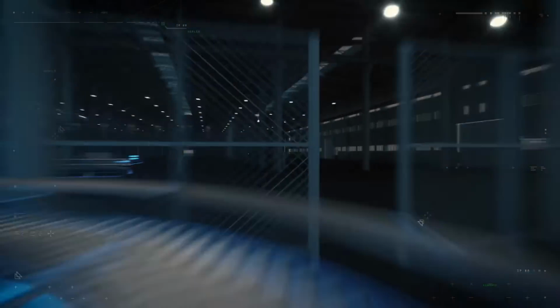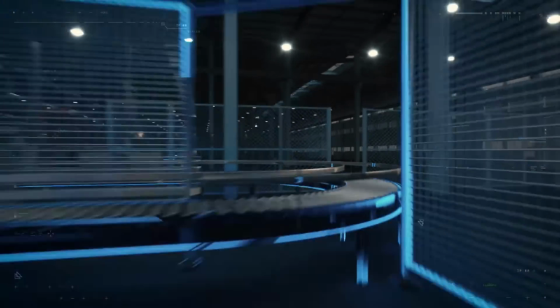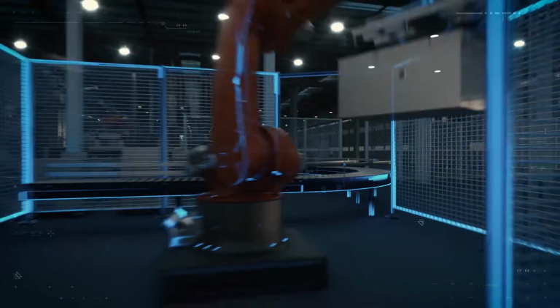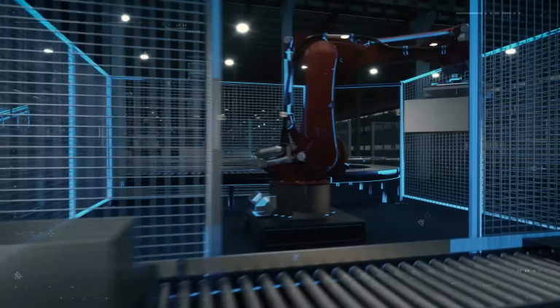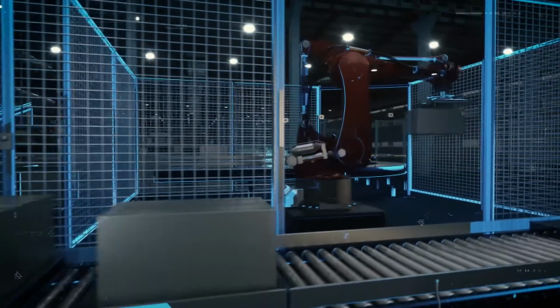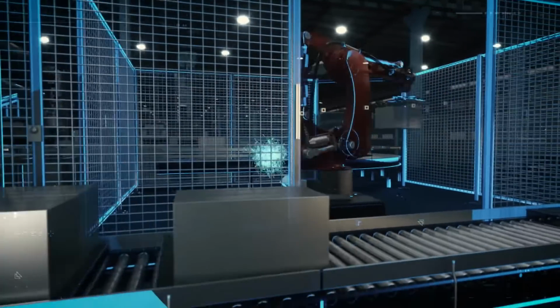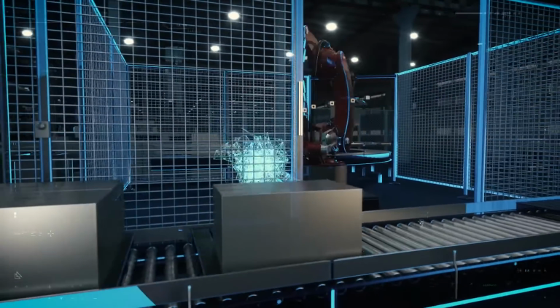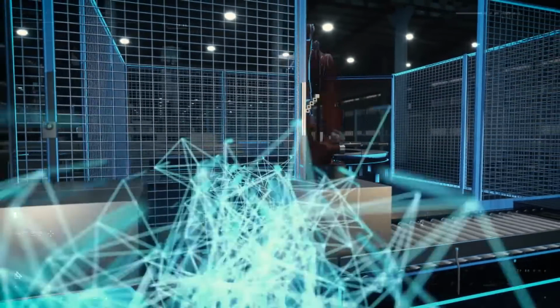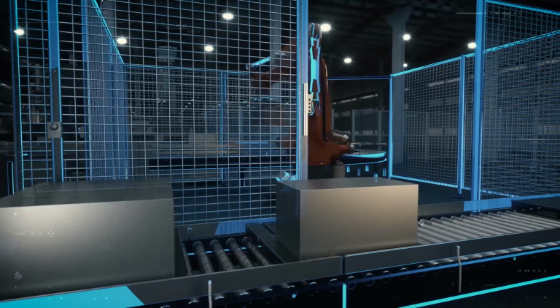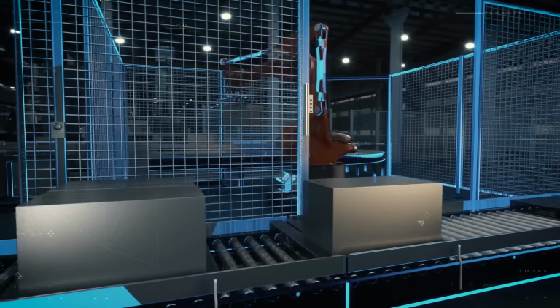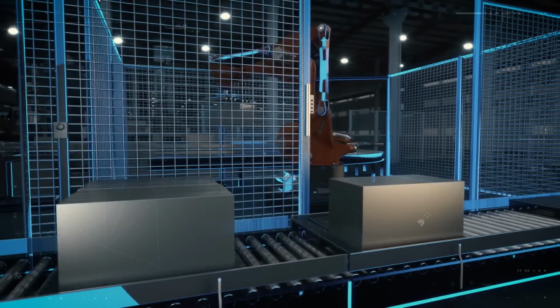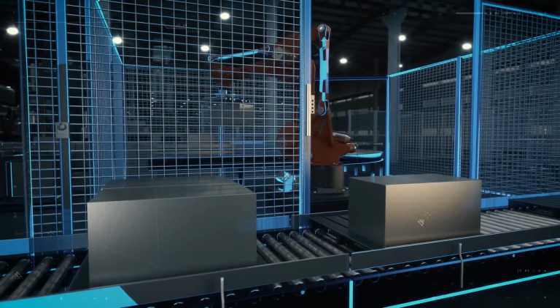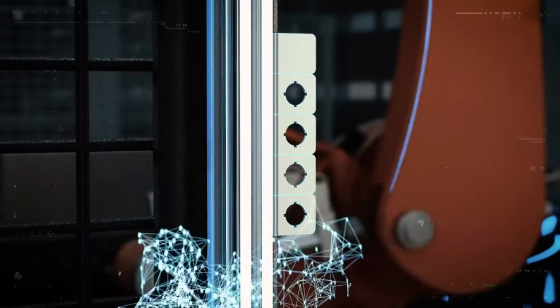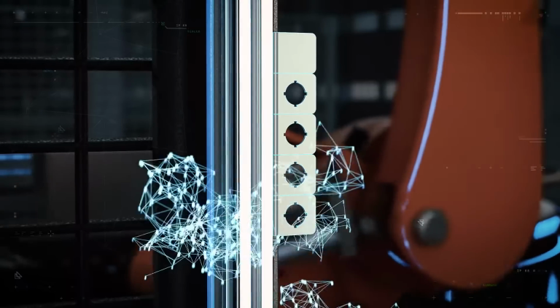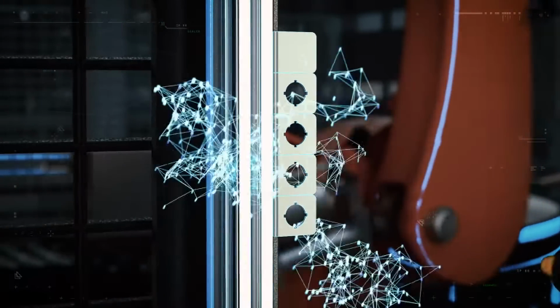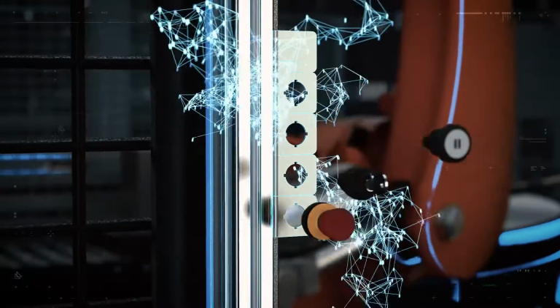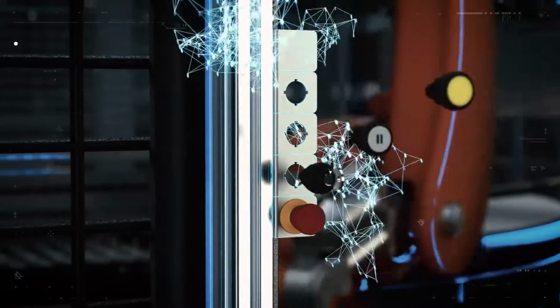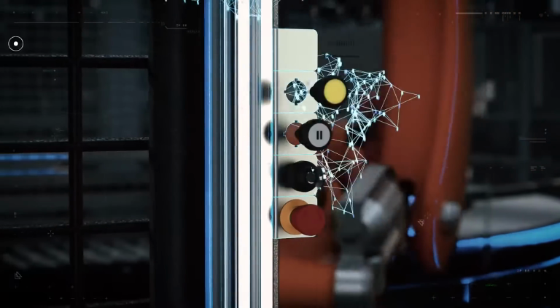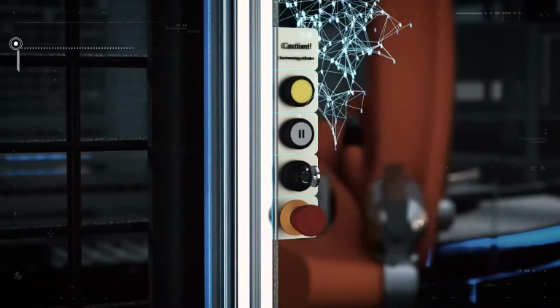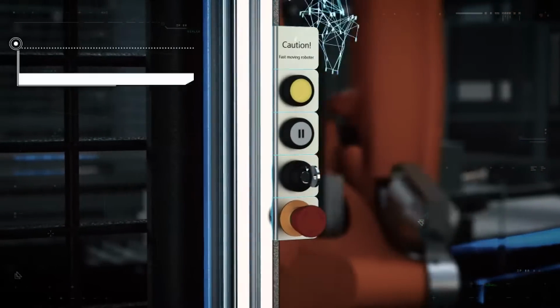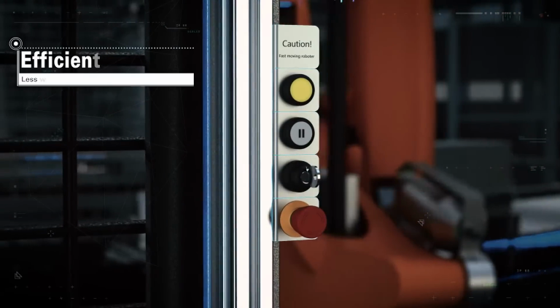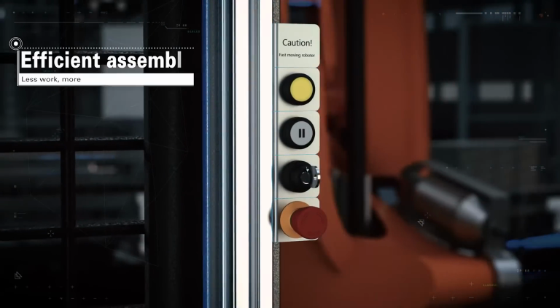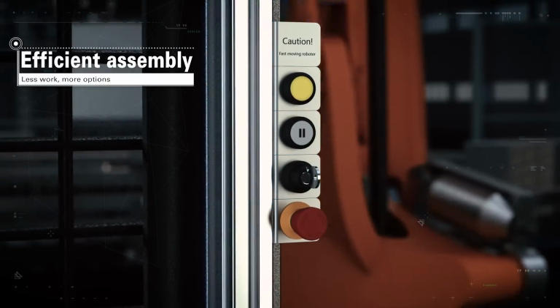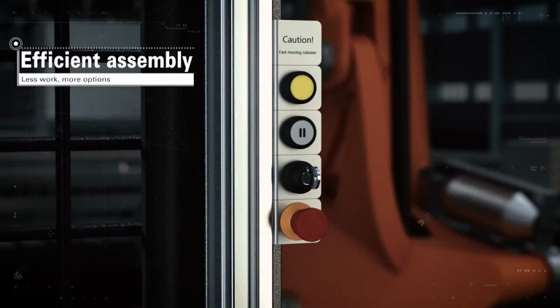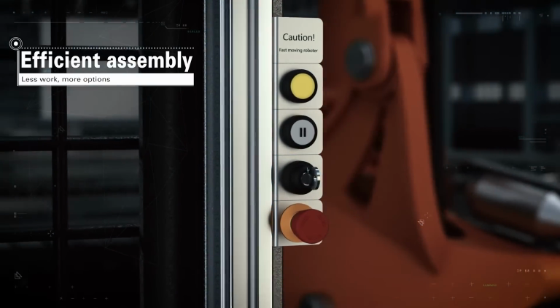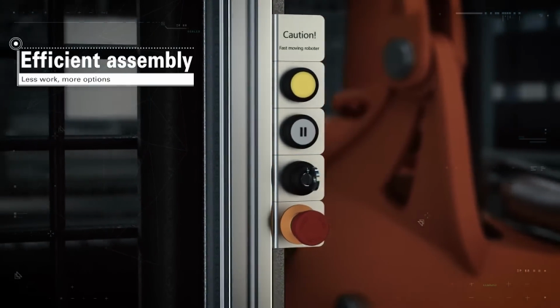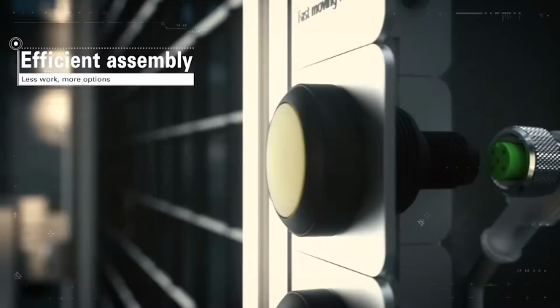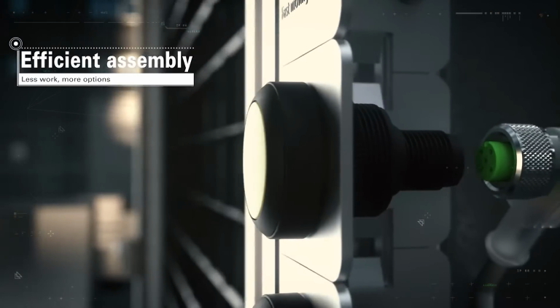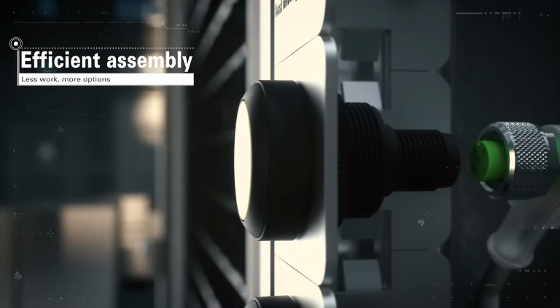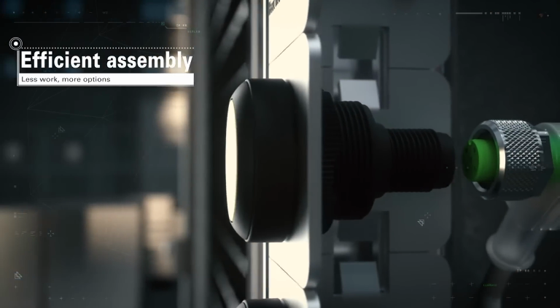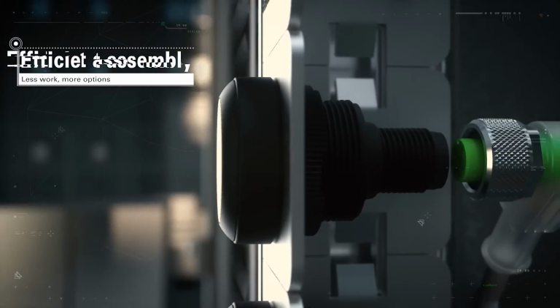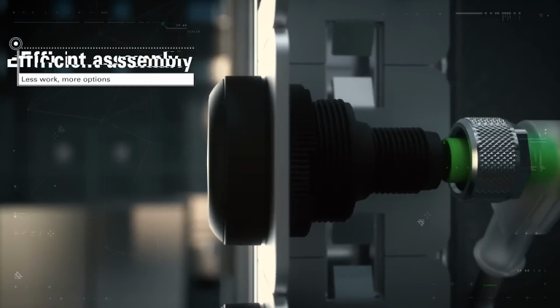Ramo Edge gives you all the freedom you want in assembly. You can assemble, disassemble and reuse it at any point.